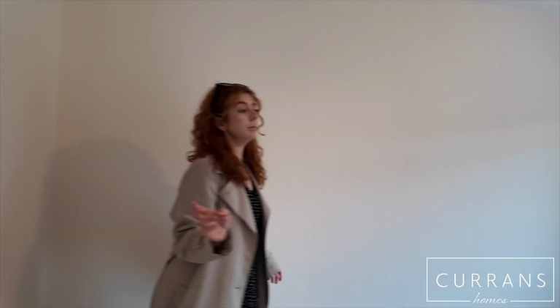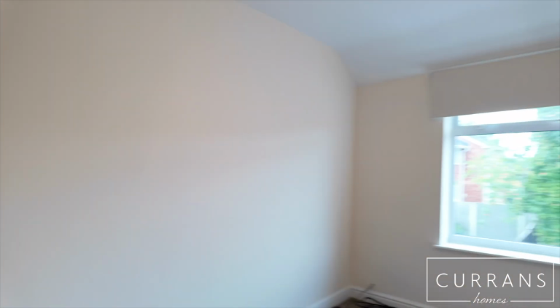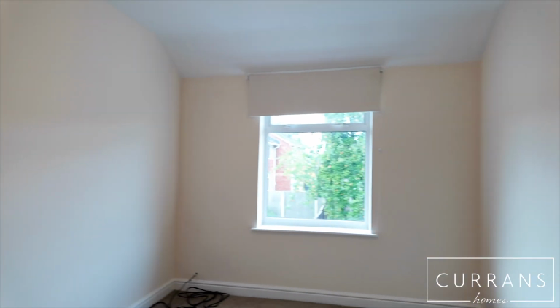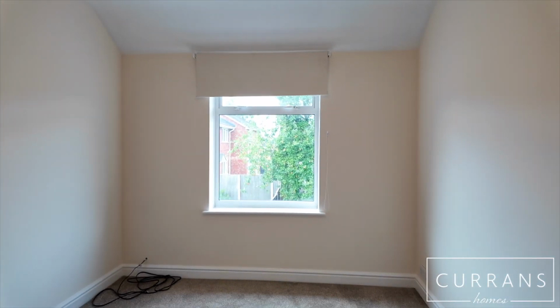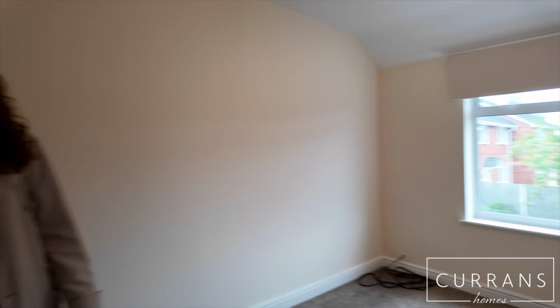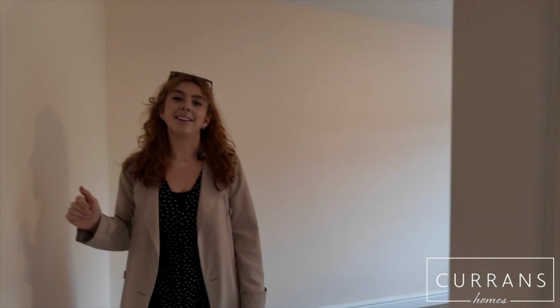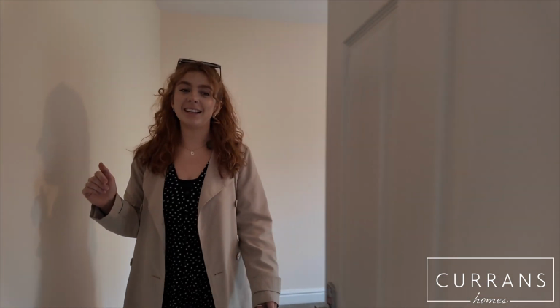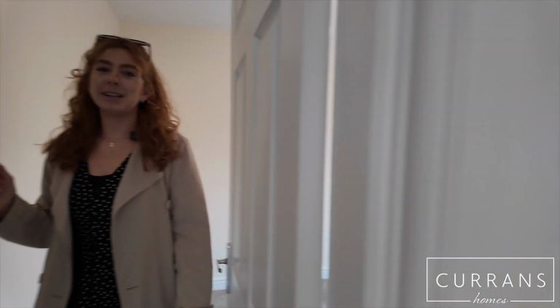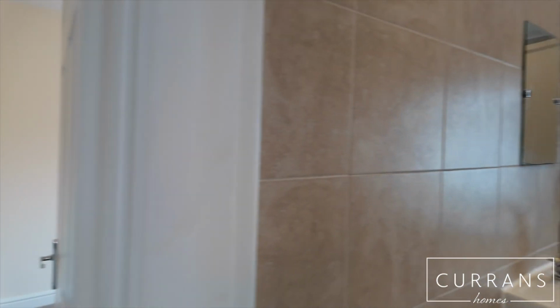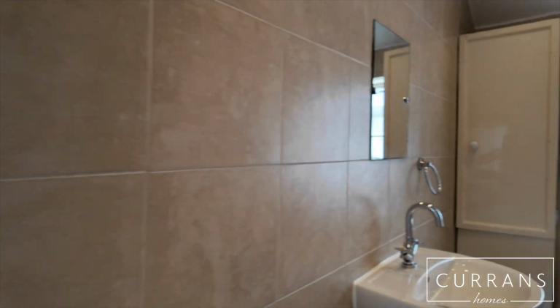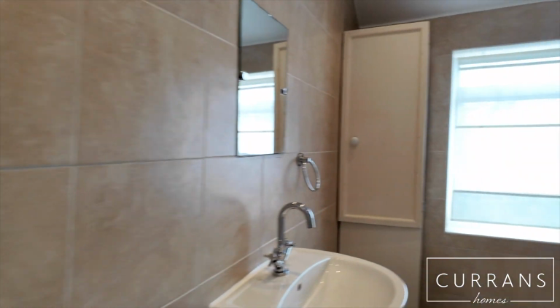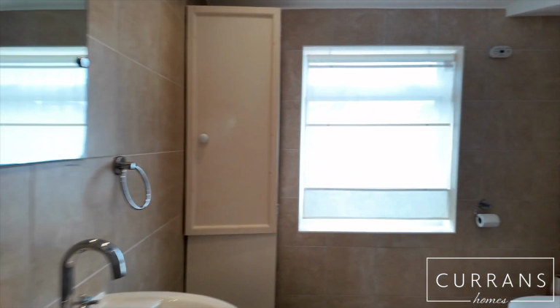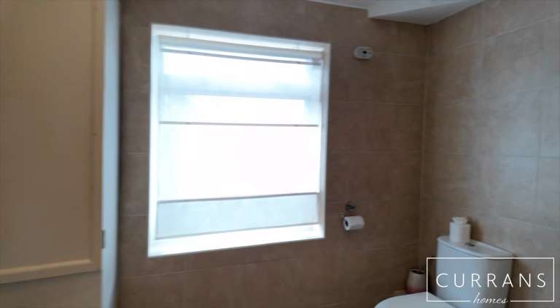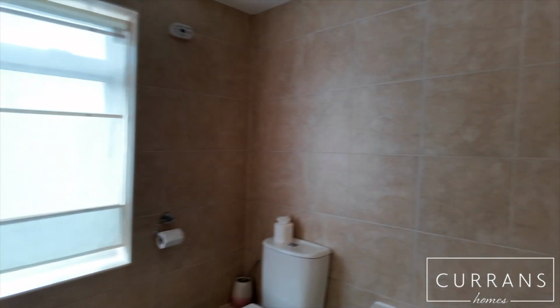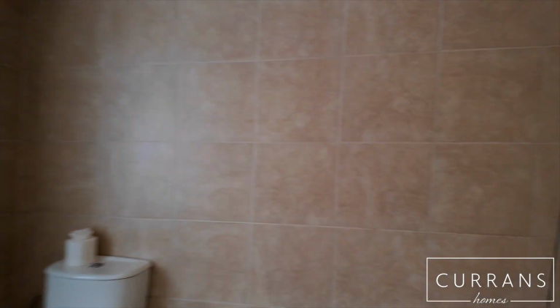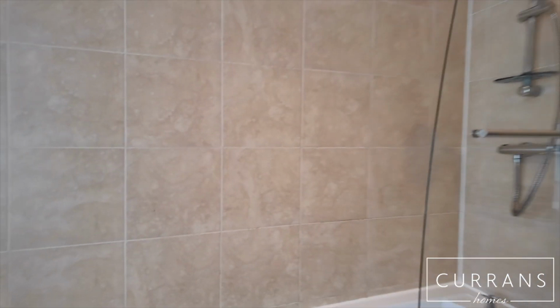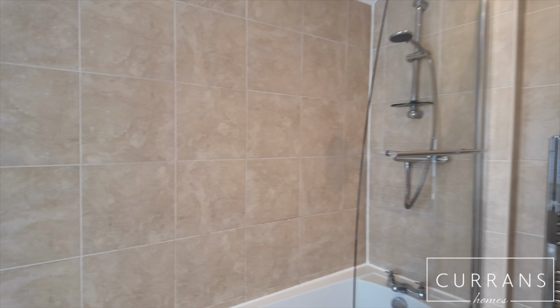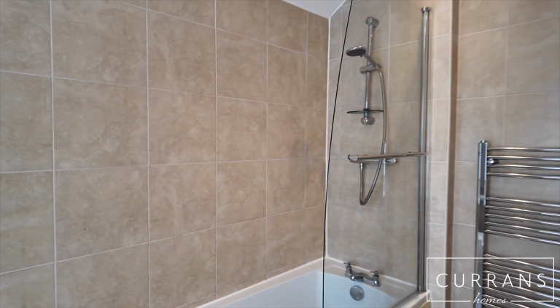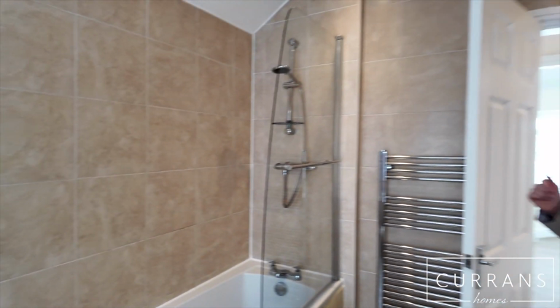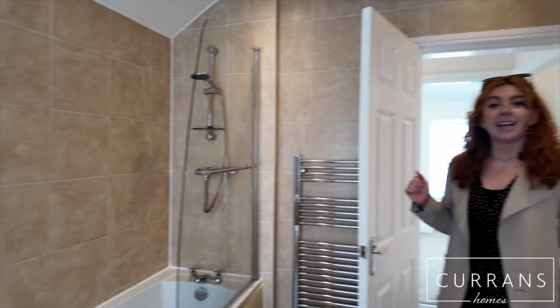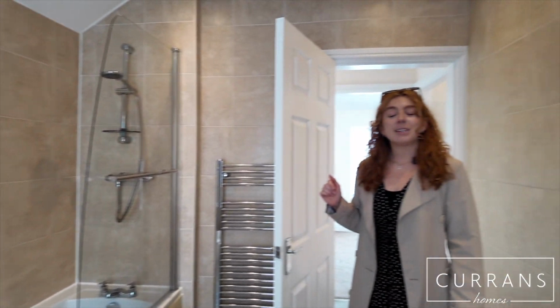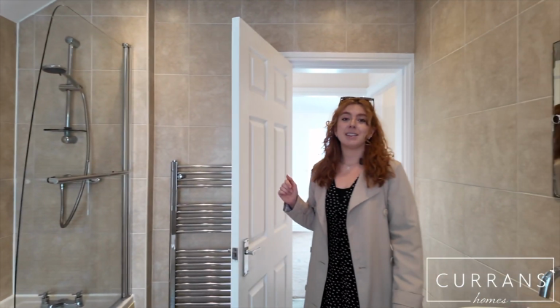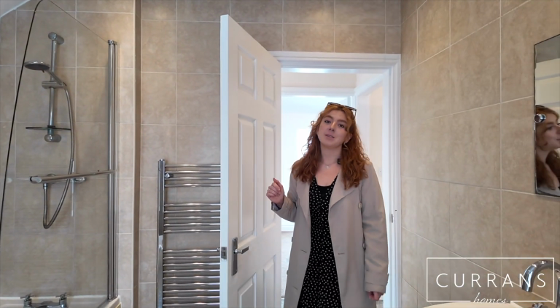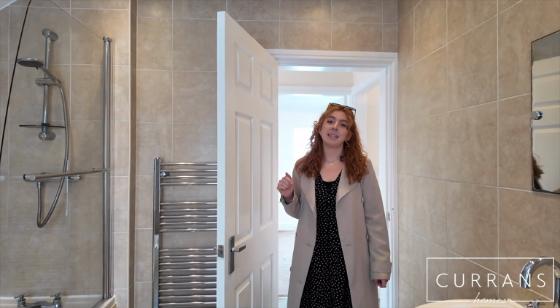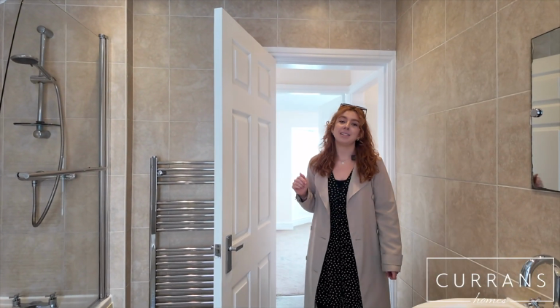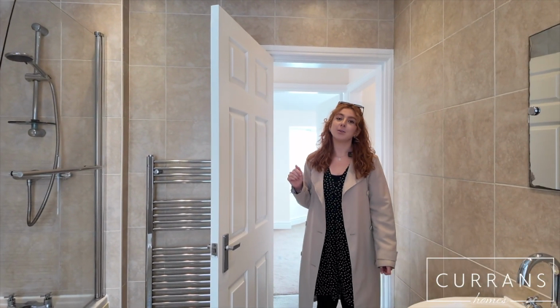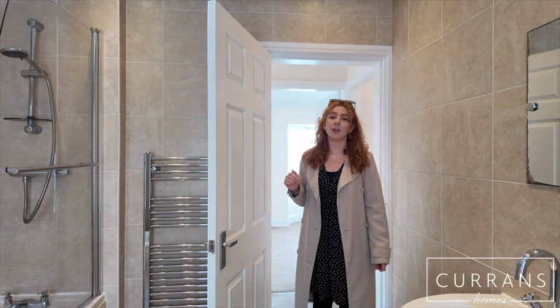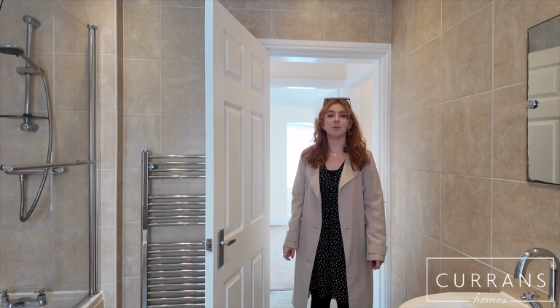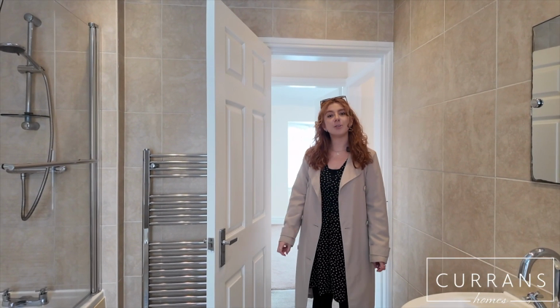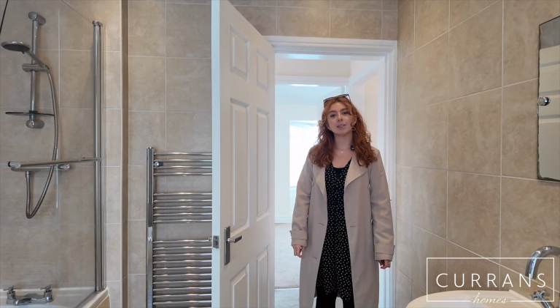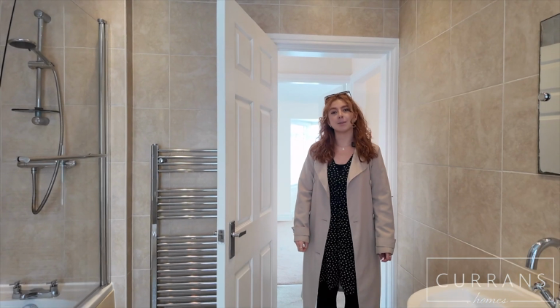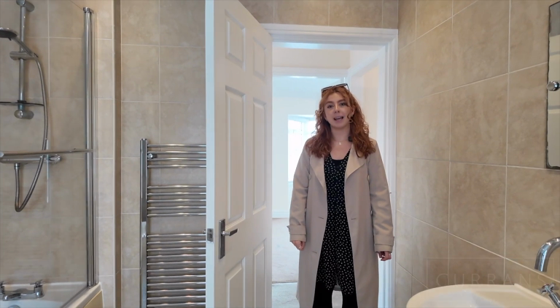The second bedroom is also a really good sized double room. Then finally we'll go into the family bathroom with a bath with a shower over. If you'd be interested in viewing this property, please do give us a call on 01244 316 338.